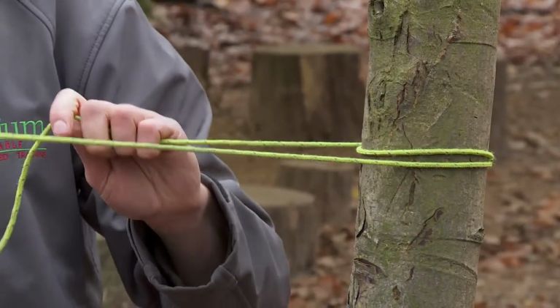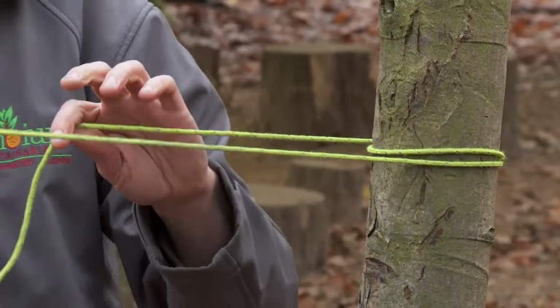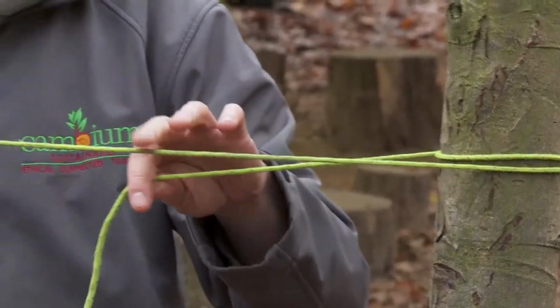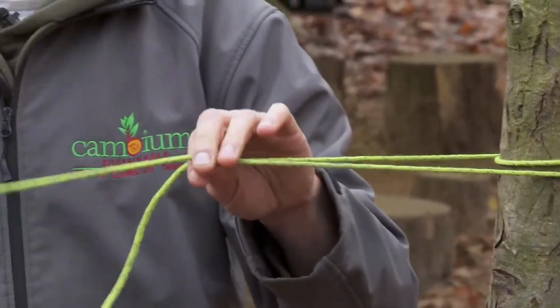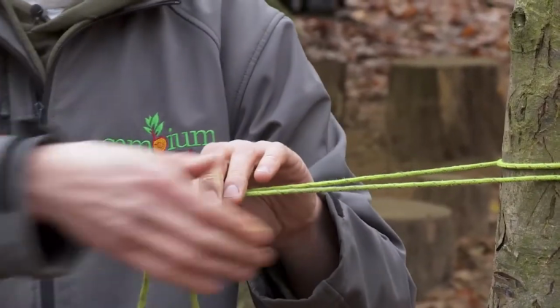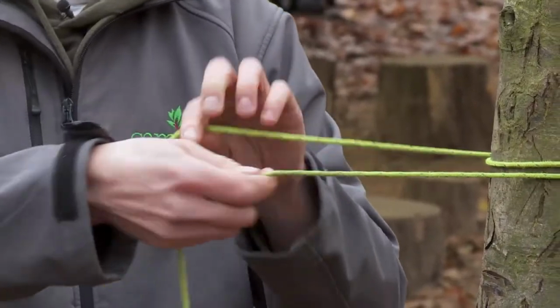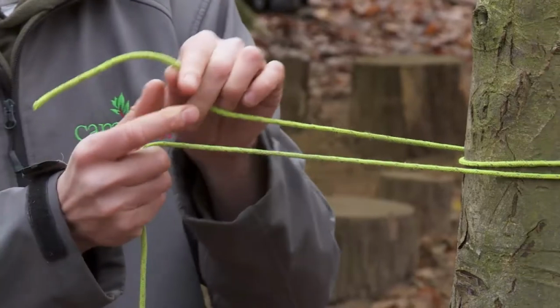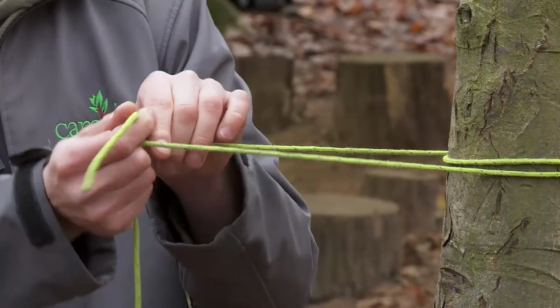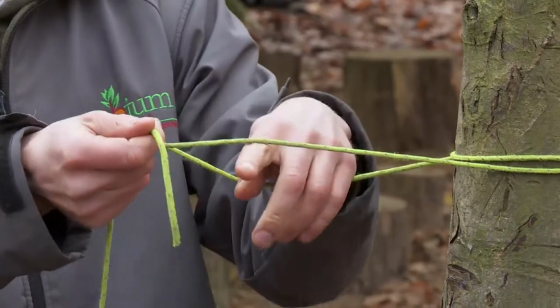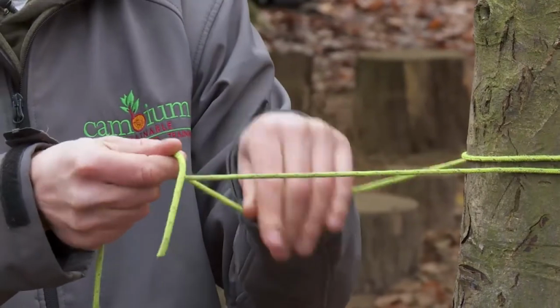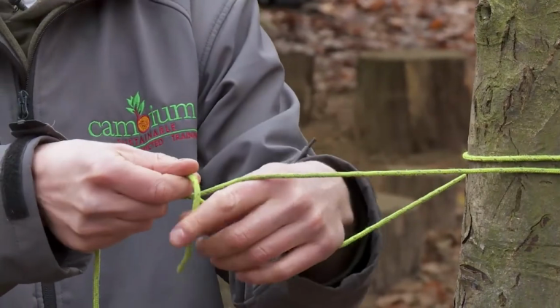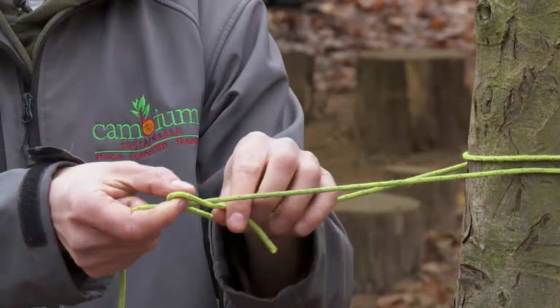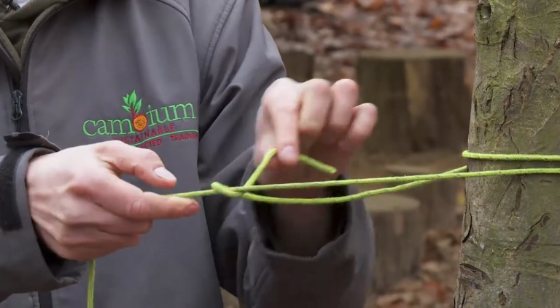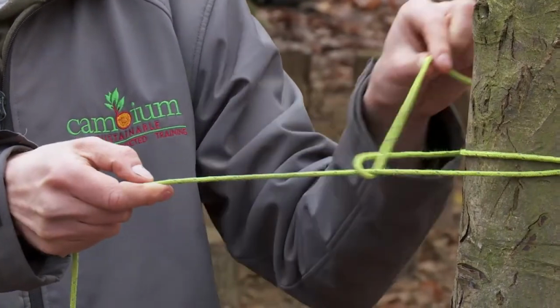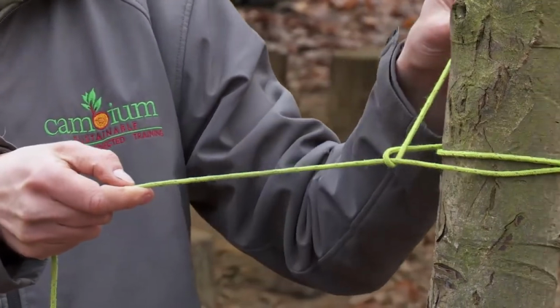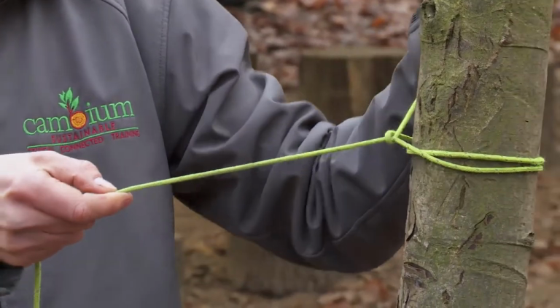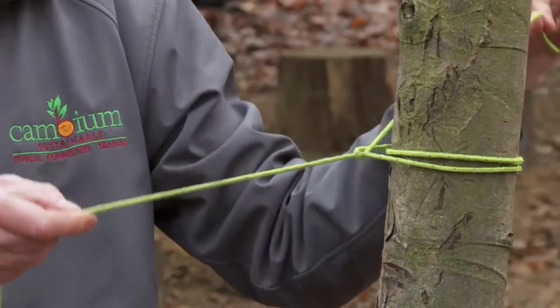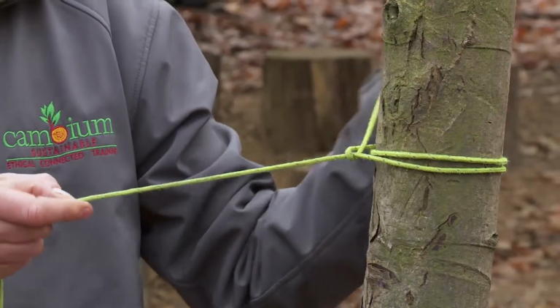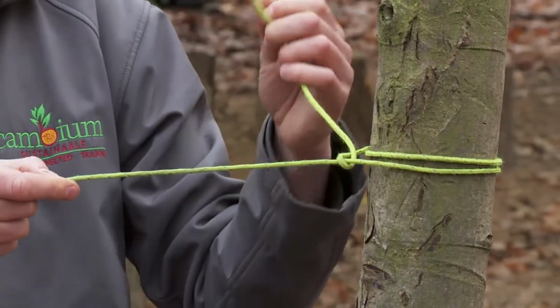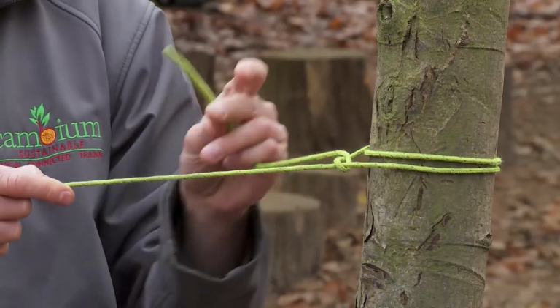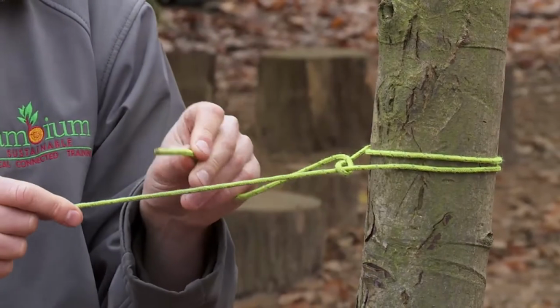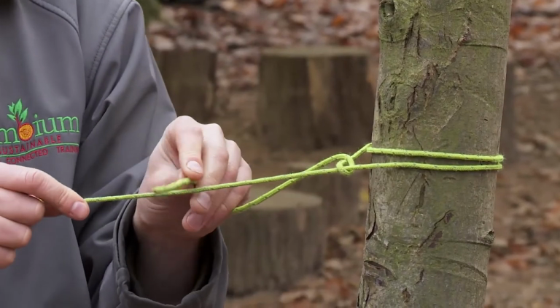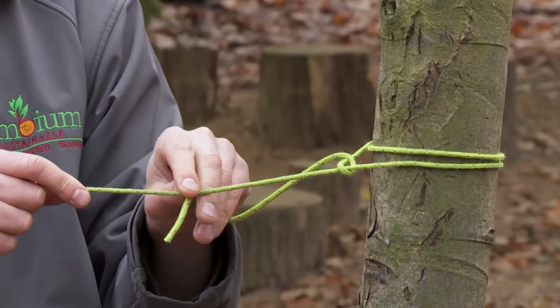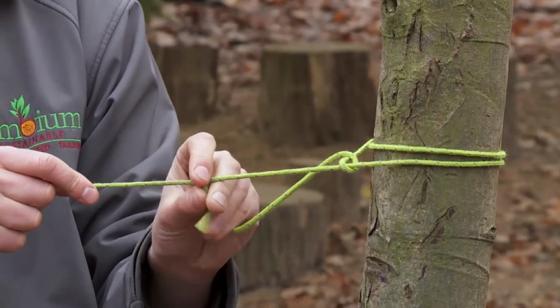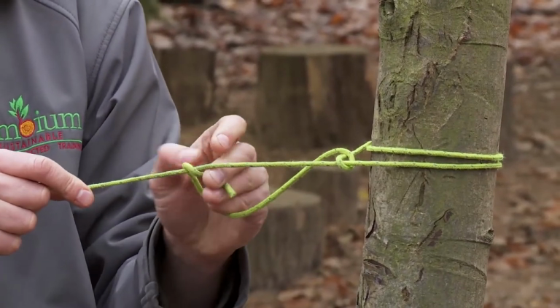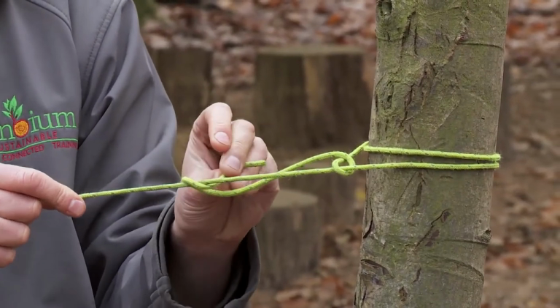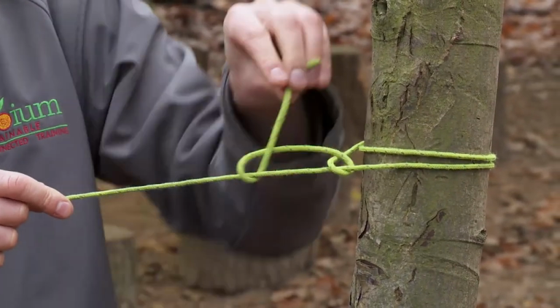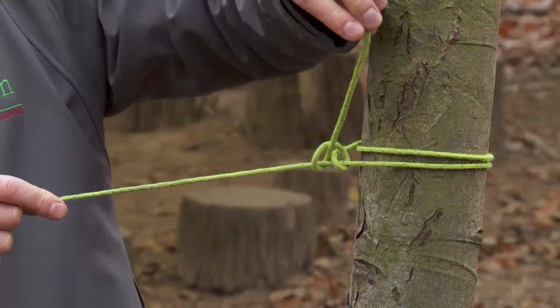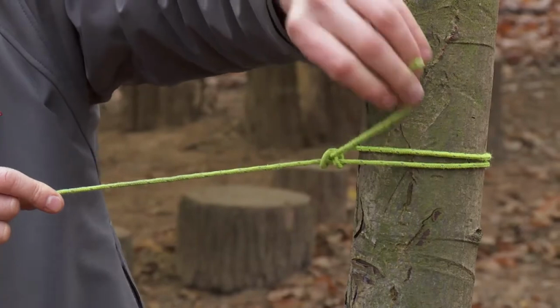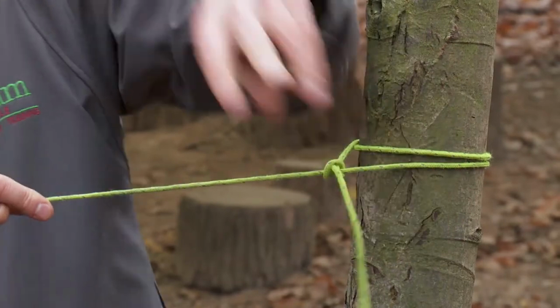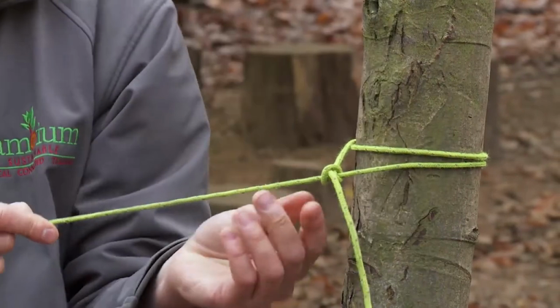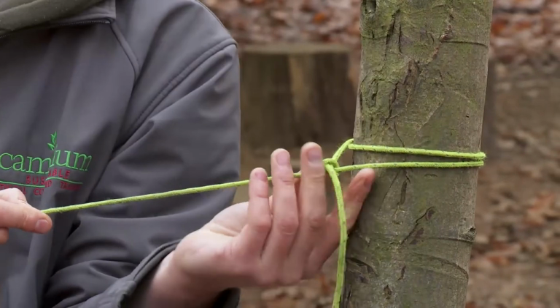This end stays as it is, and then we take the working end and we go over and then through. So that's one half hitch, and then again over and then through. So that makes two half hitches.